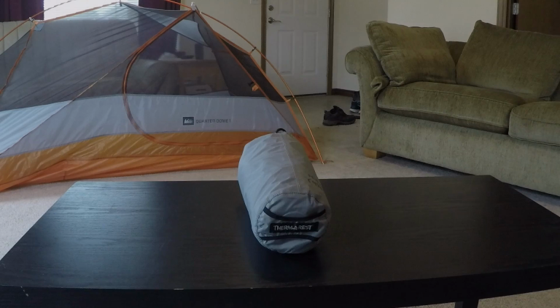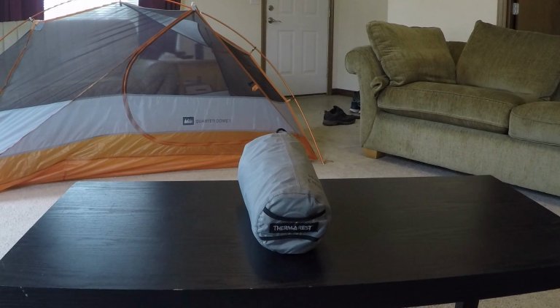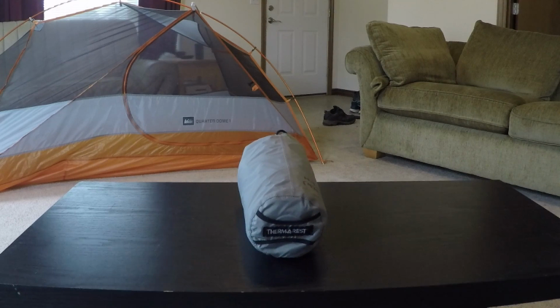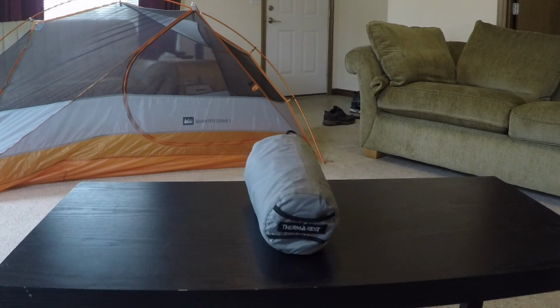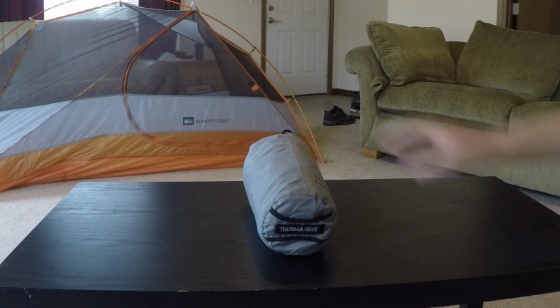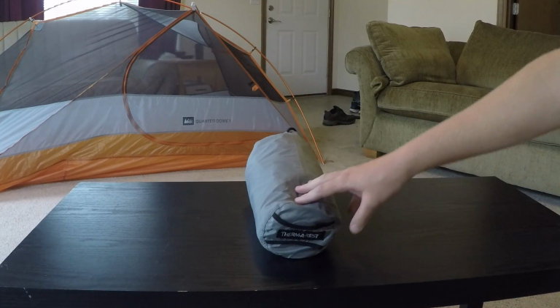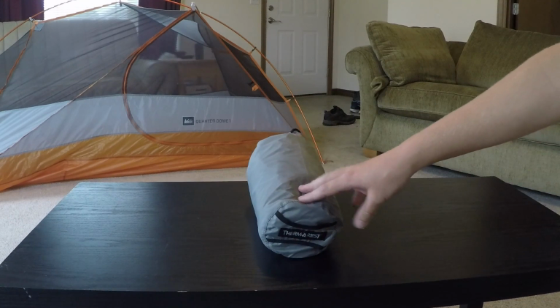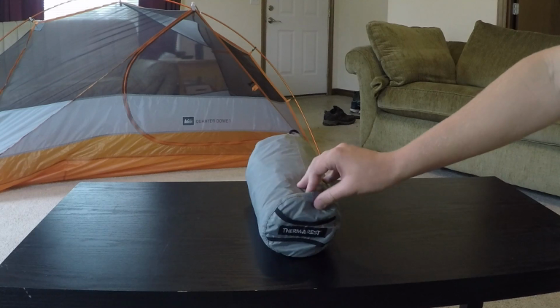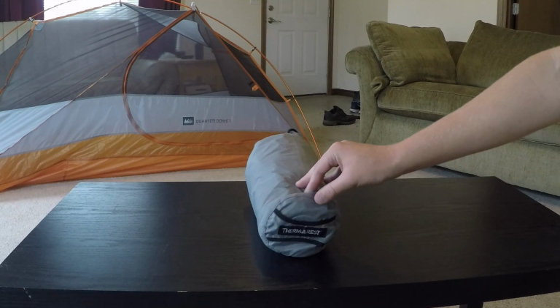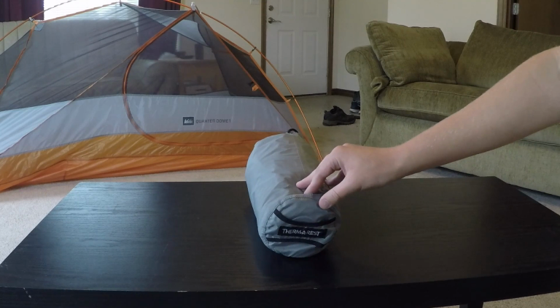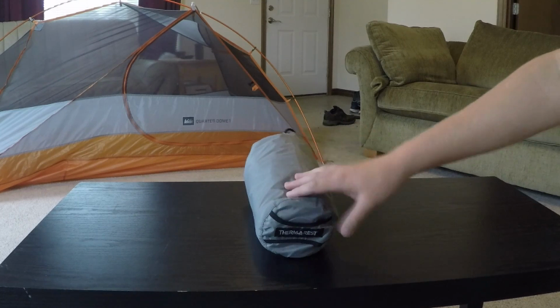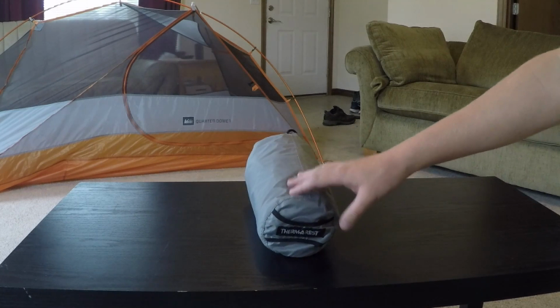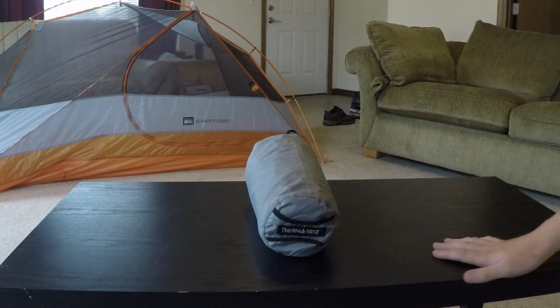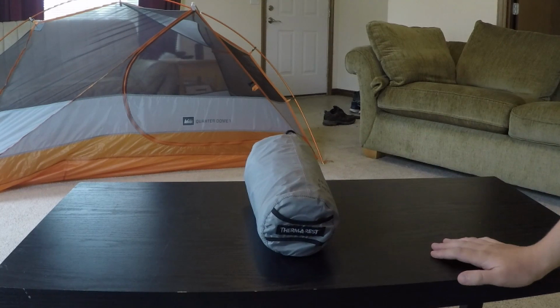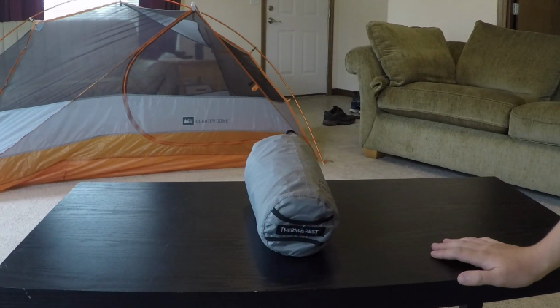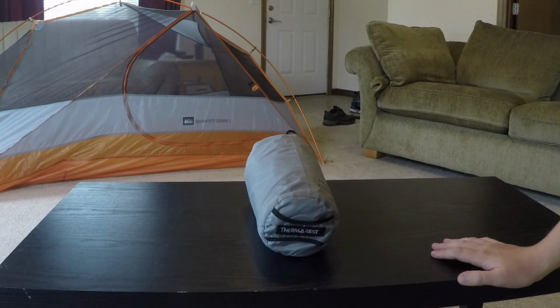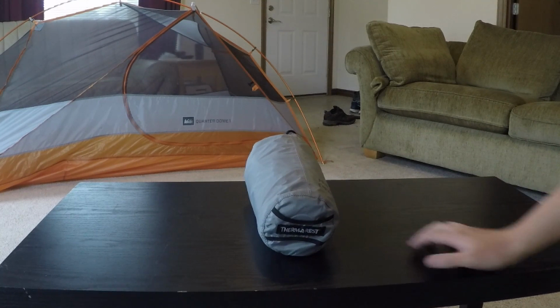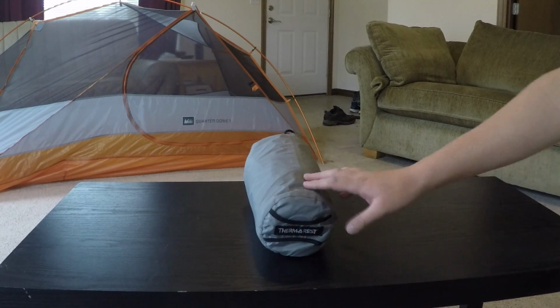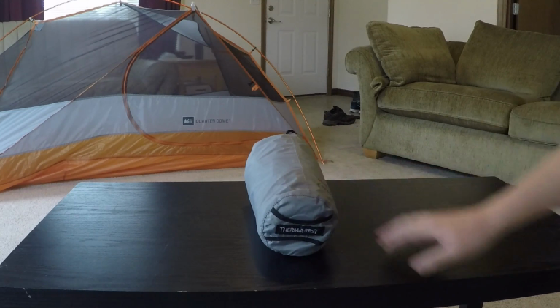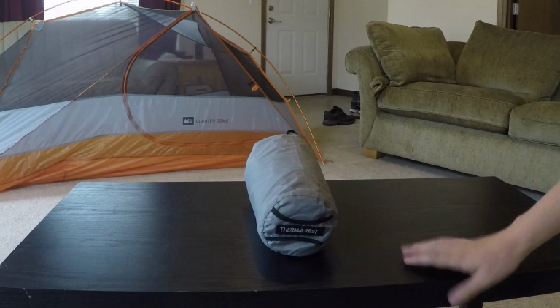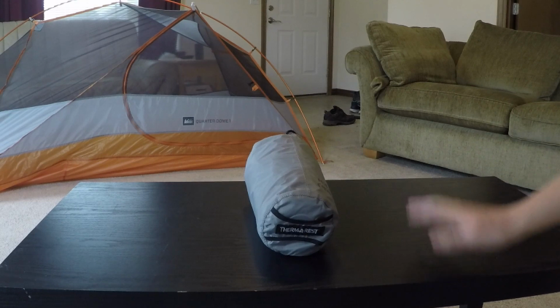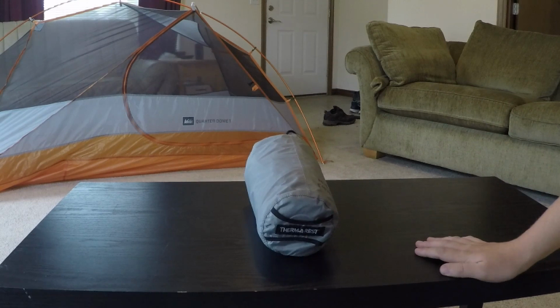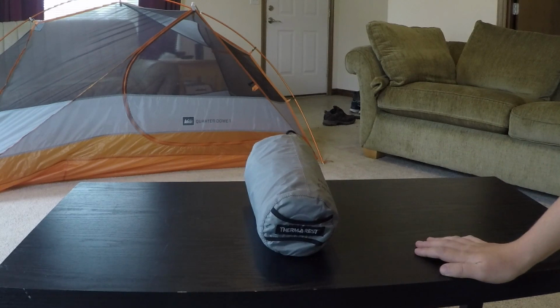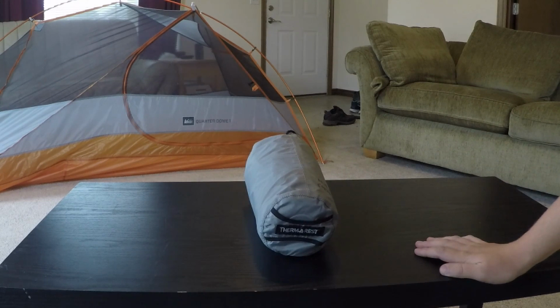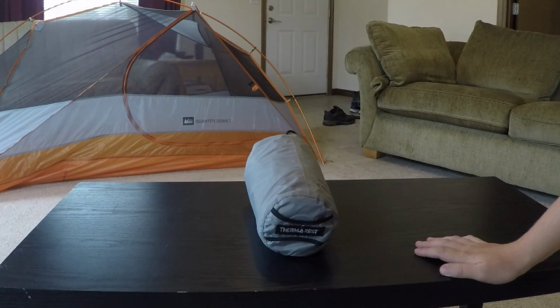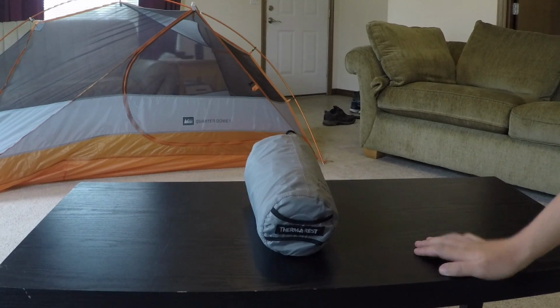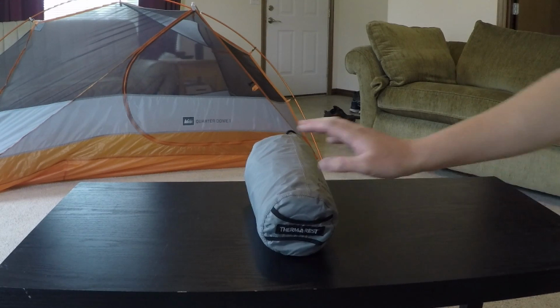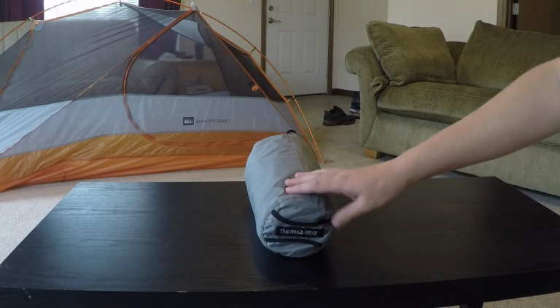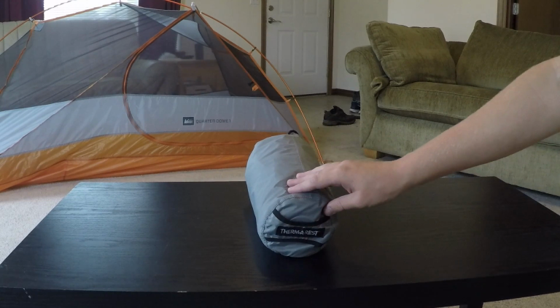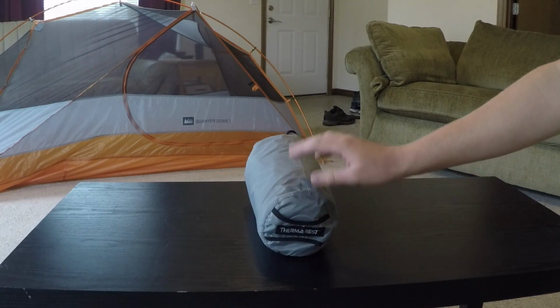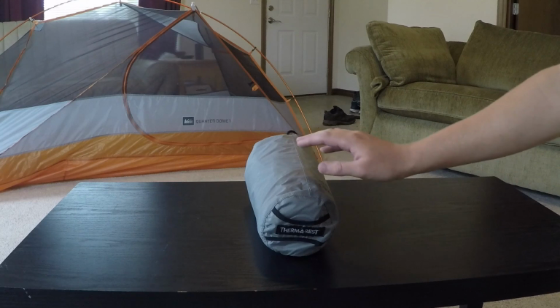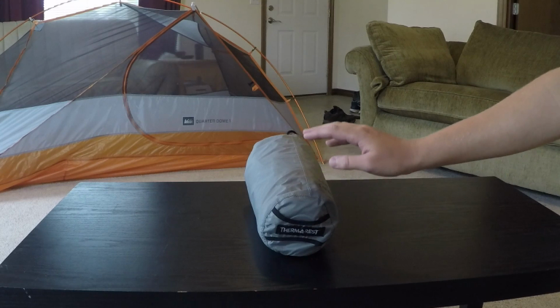Hey everybody, this is Brian from the Western Wanderers. Today we're going to be reviewing this Therm-a-Rest sleeping pad. It's called the NeoAir X-Therm and it's made by Therm-a-Rest, which is owned by Cascade Designs. They're a Seattle company.